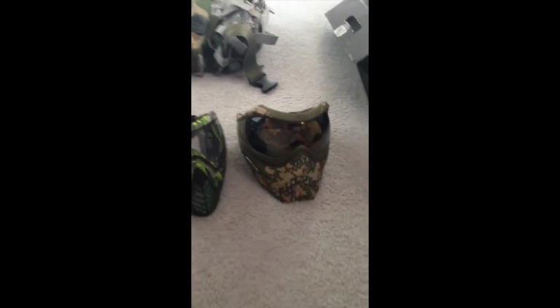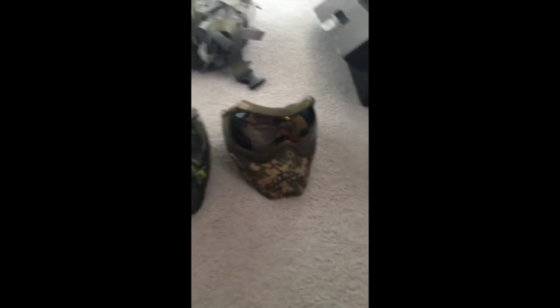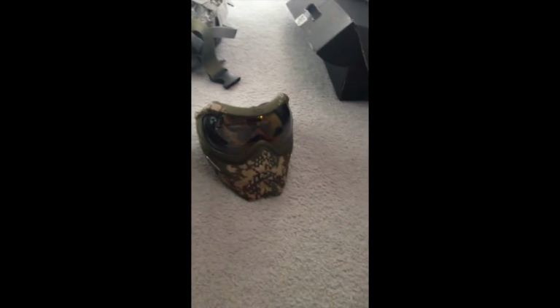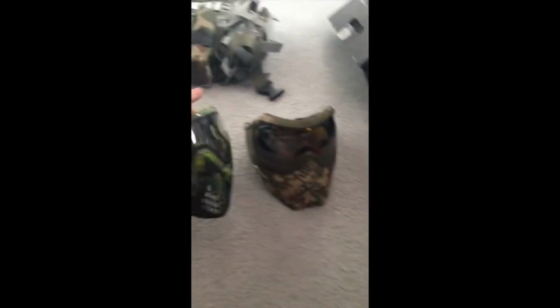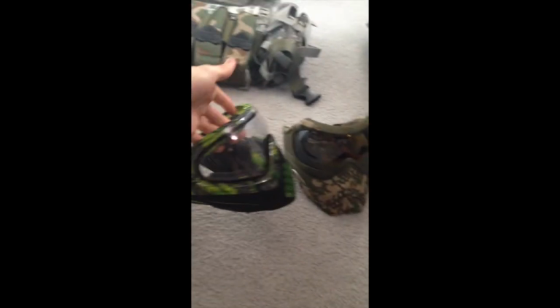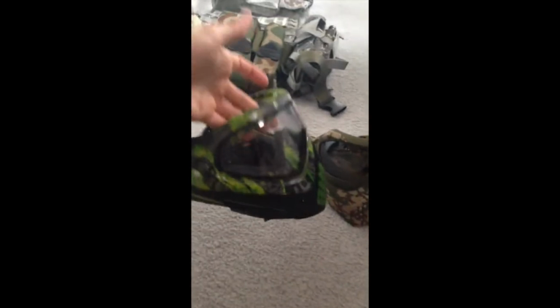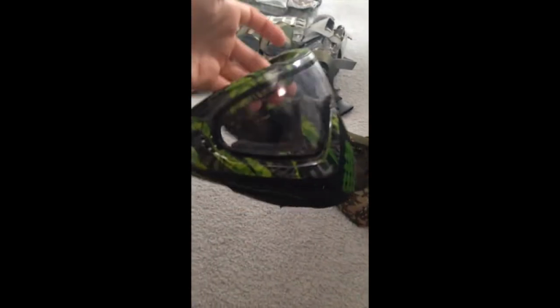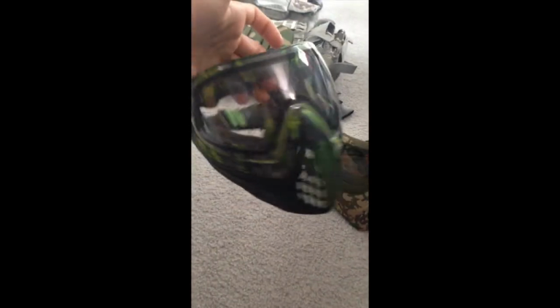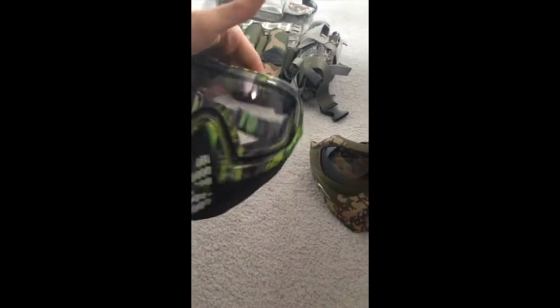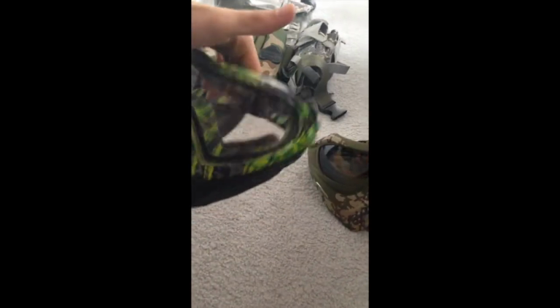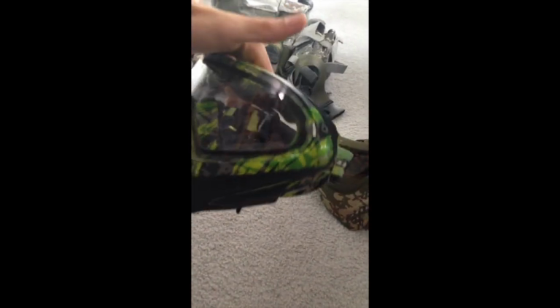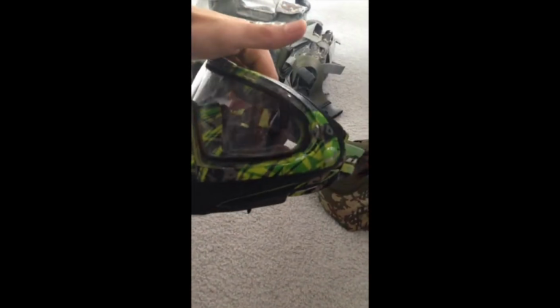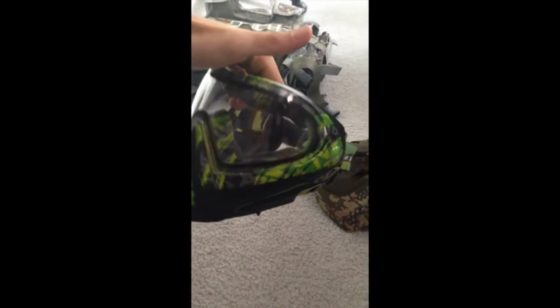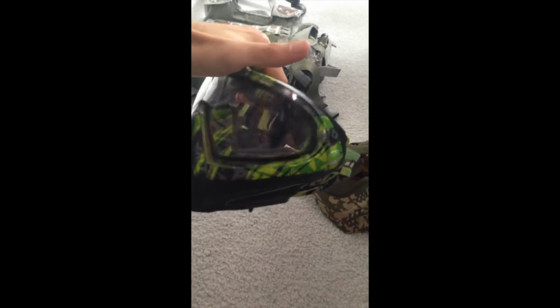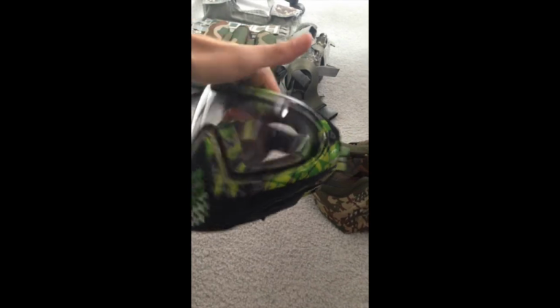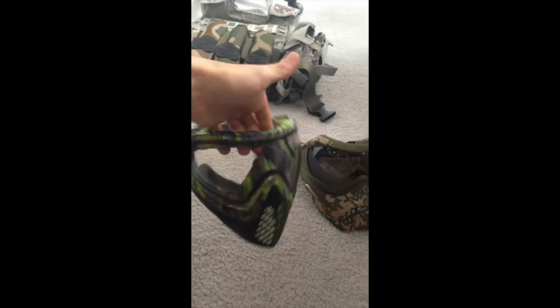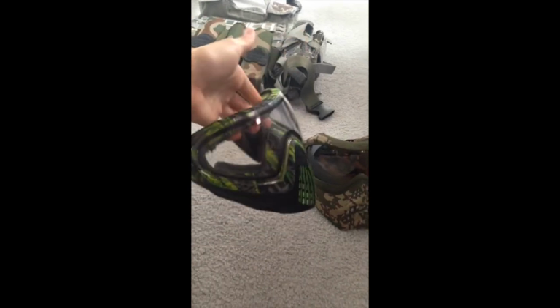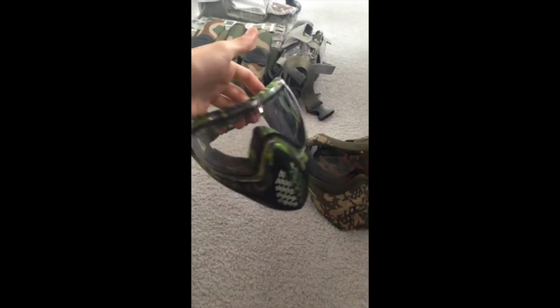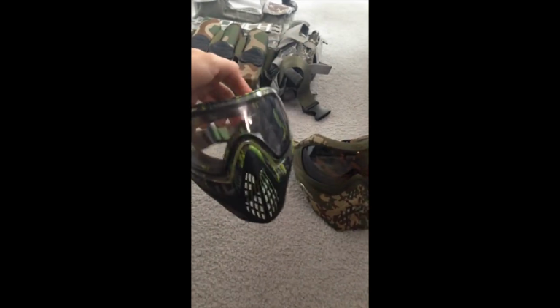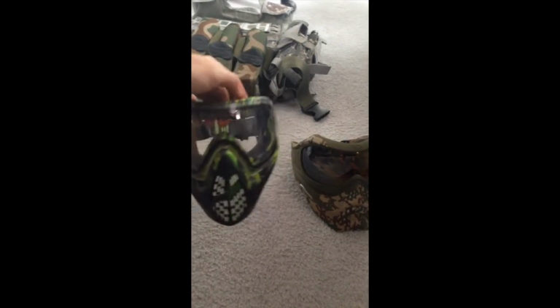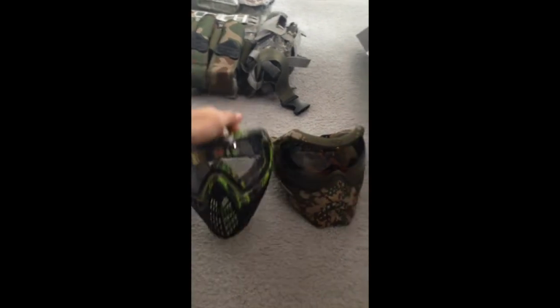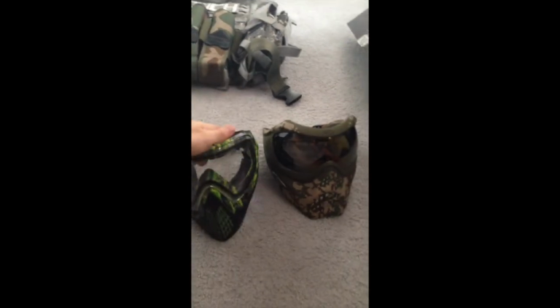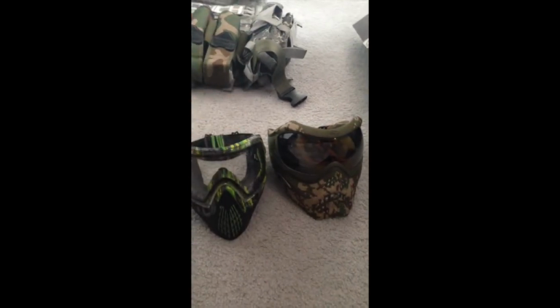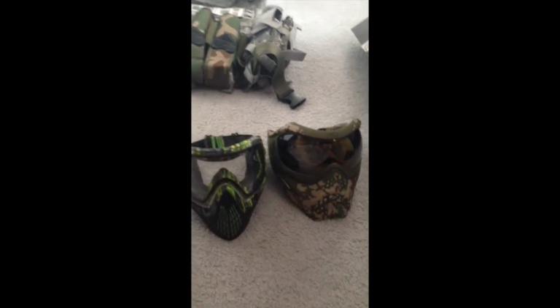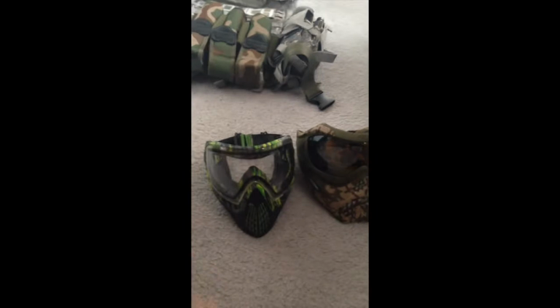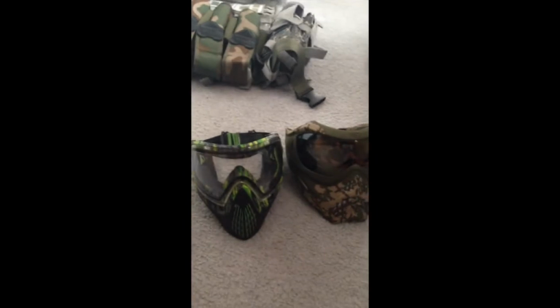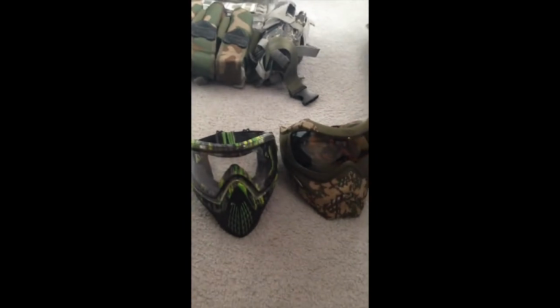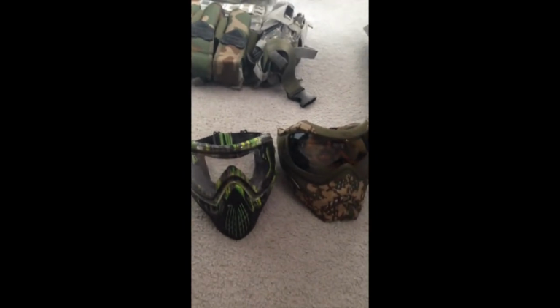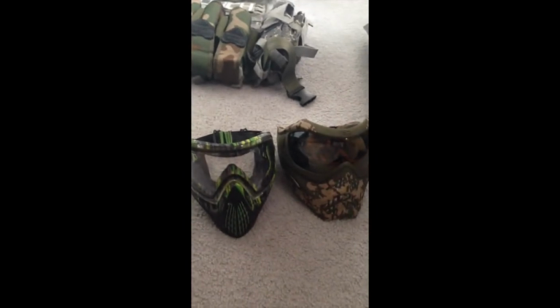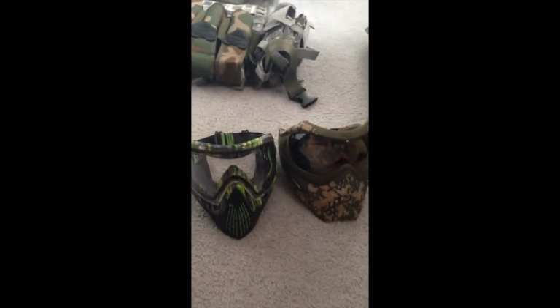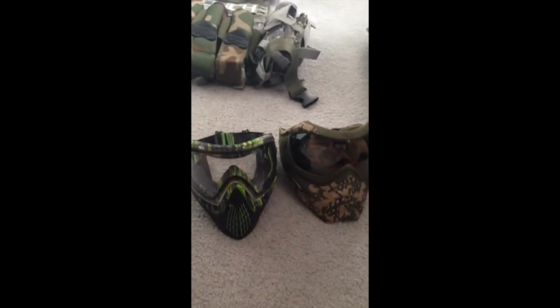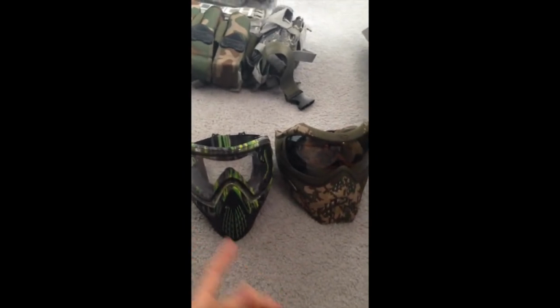Here's what I got. I have a Dye i4 — it's a lime green tiger. It was maybe about $120. This is a really great mask, nice and light. It sits a little low on the forehead, so it leaves a little gap — you'll want to make sure you wear a hat or something if you're going to get one of these.